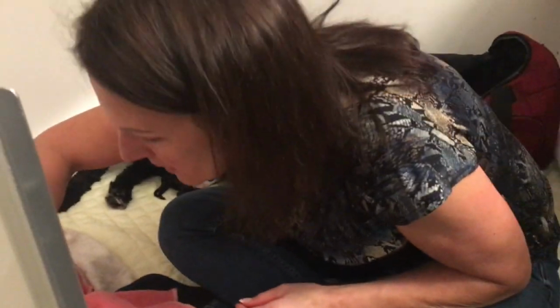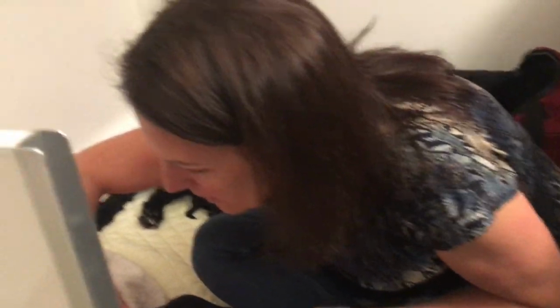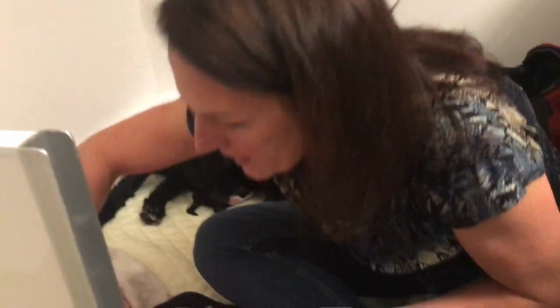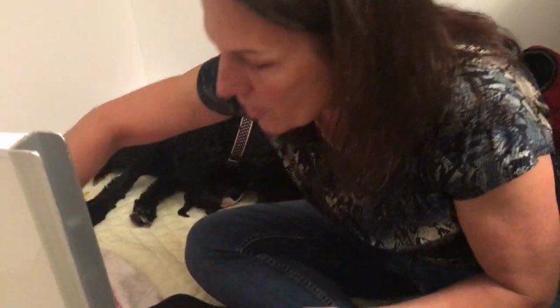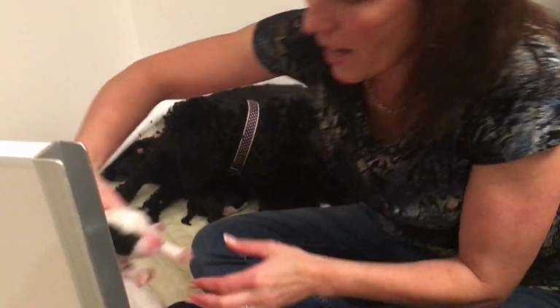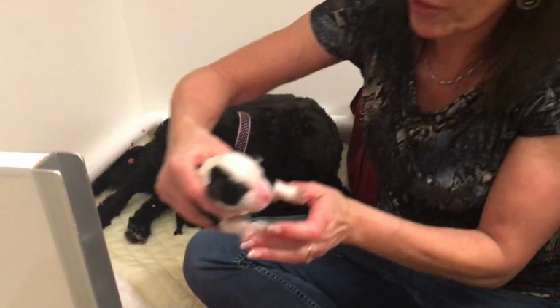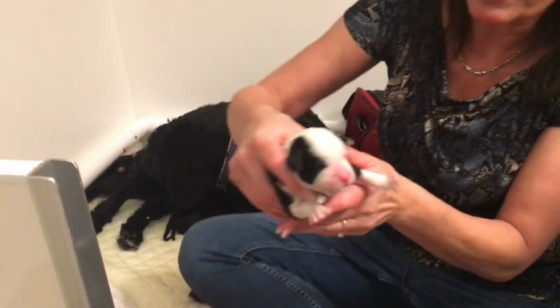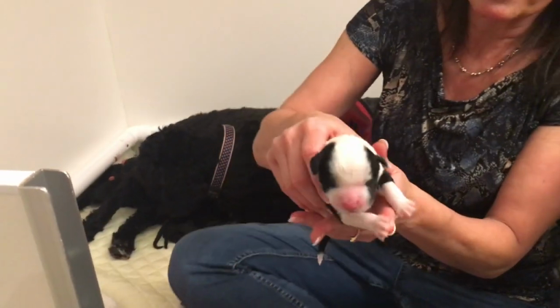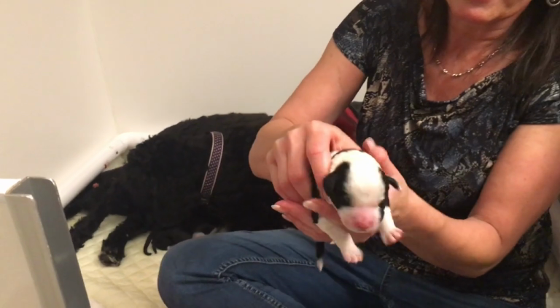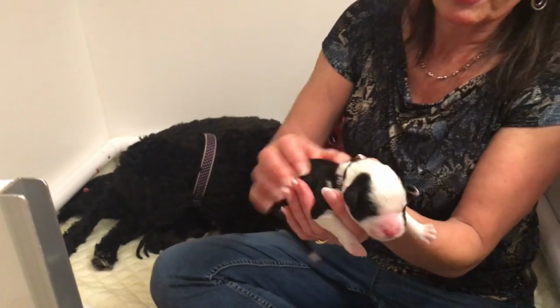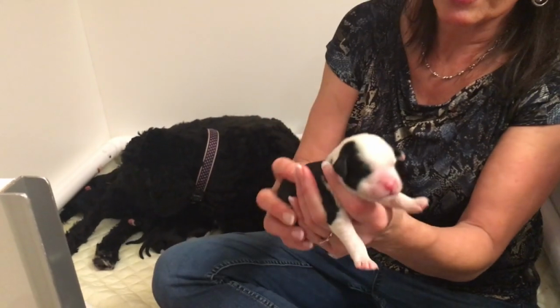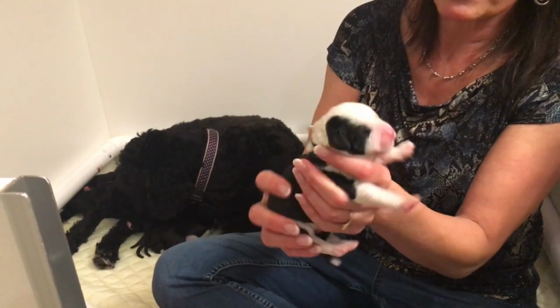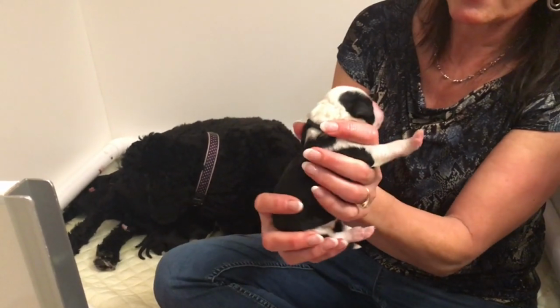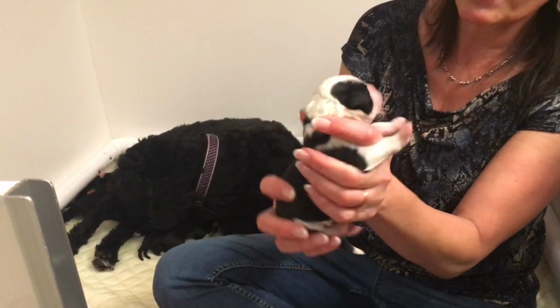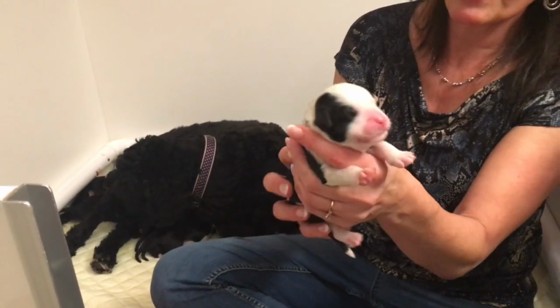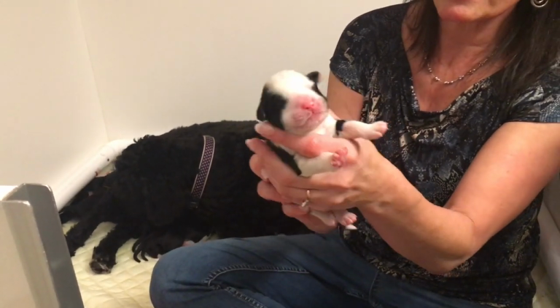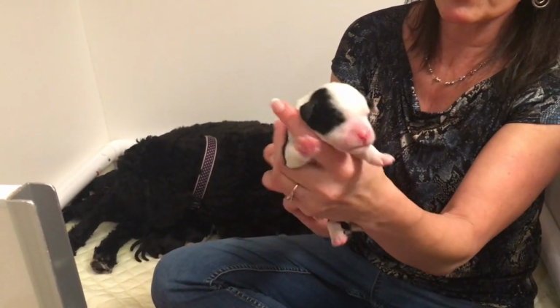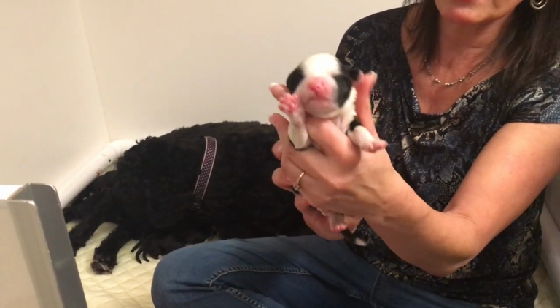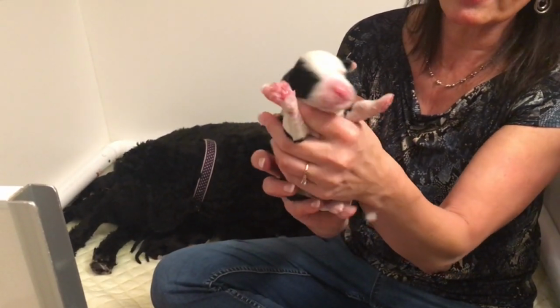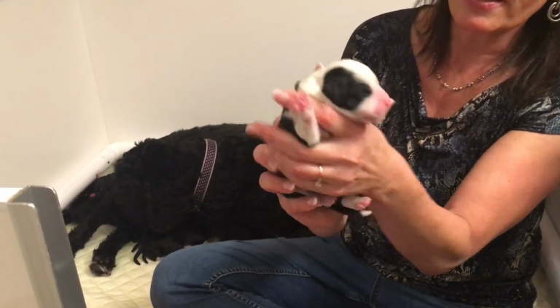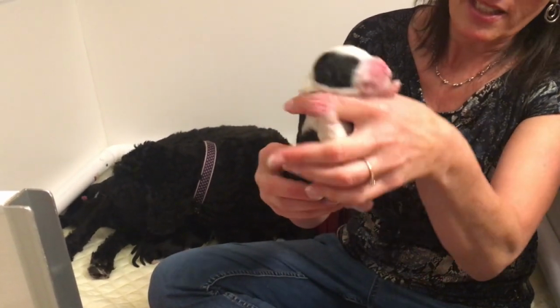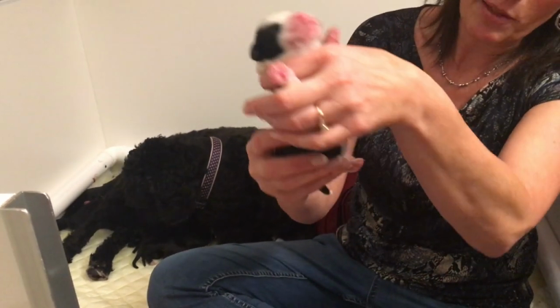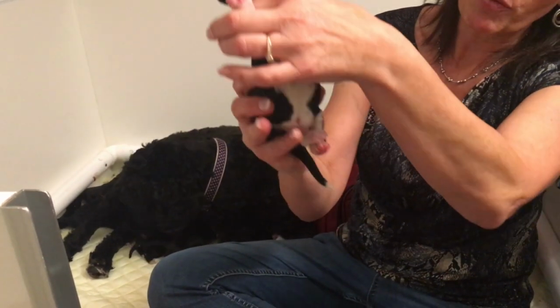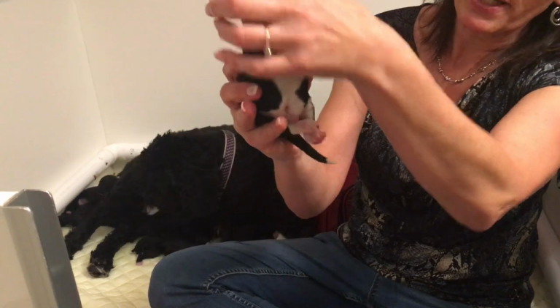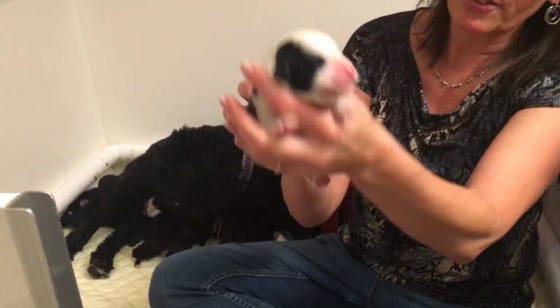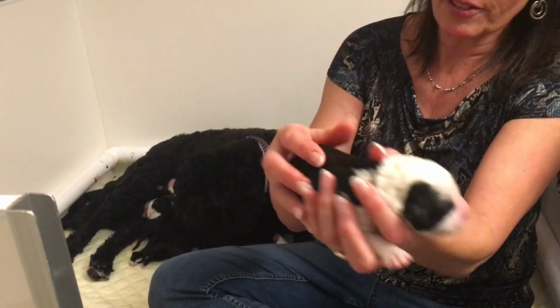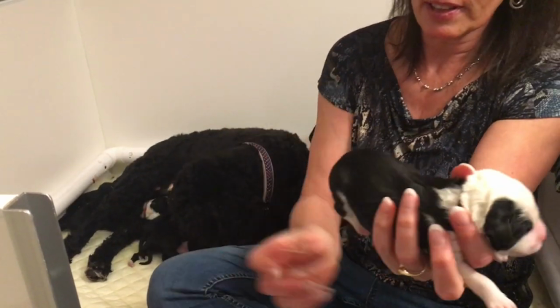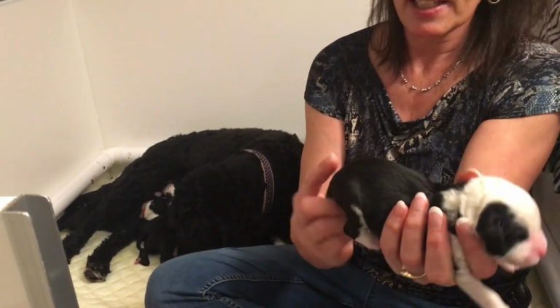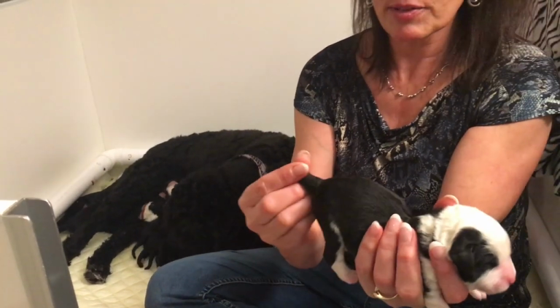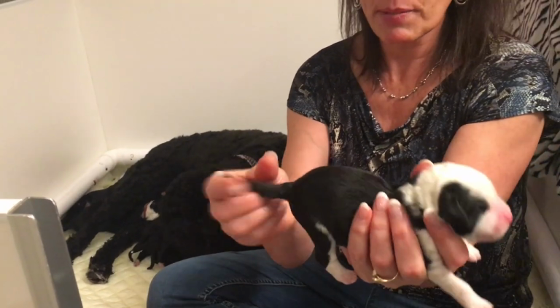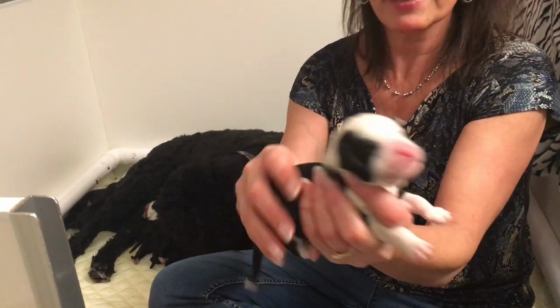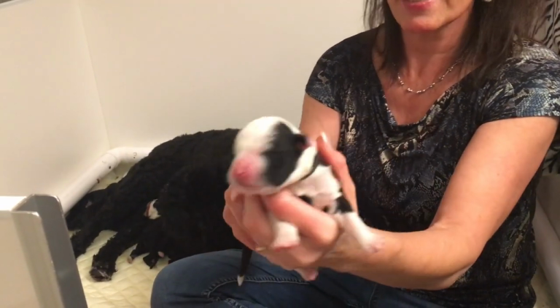Here is Shadow. Shadow again has the white face — he's very even. He has a big white belly too, and a tip on his tail.